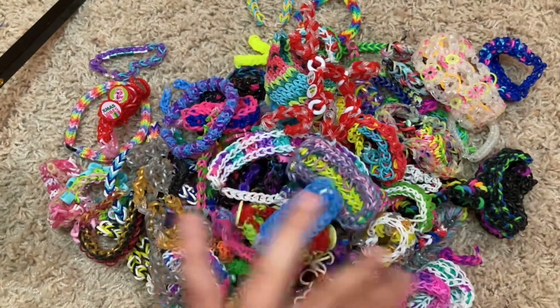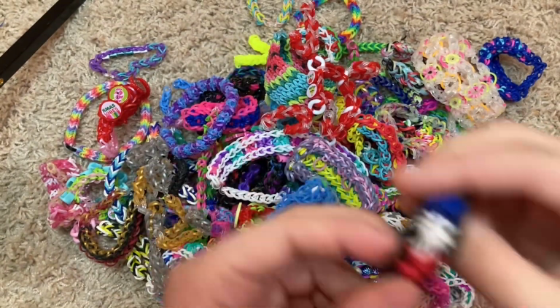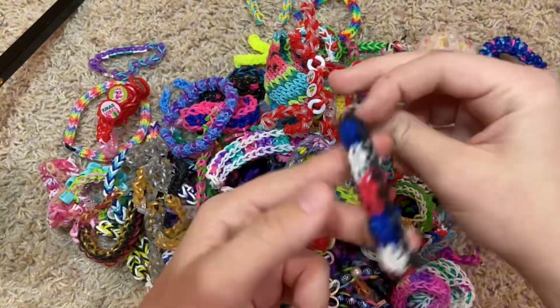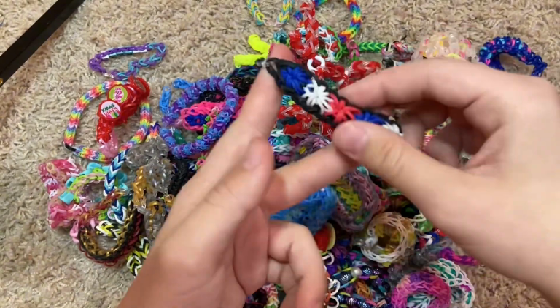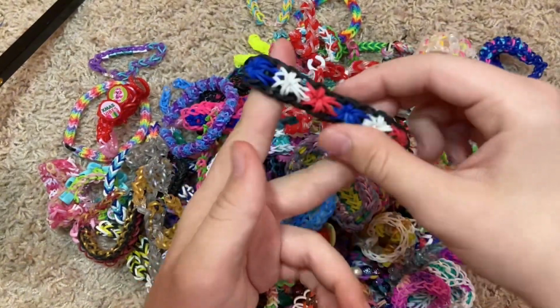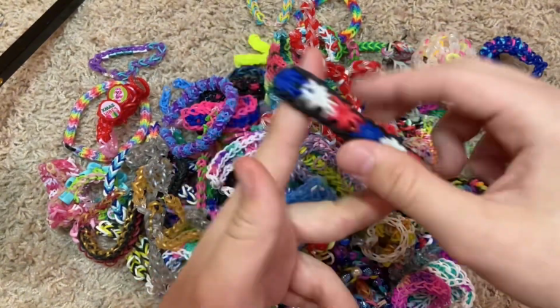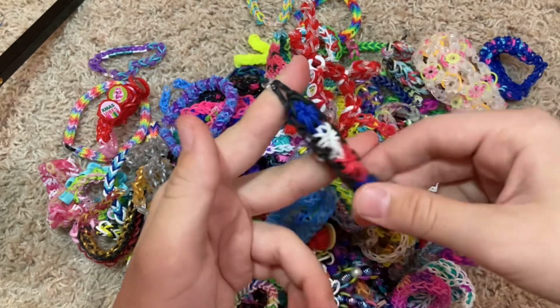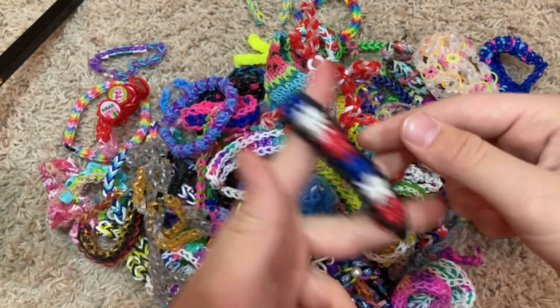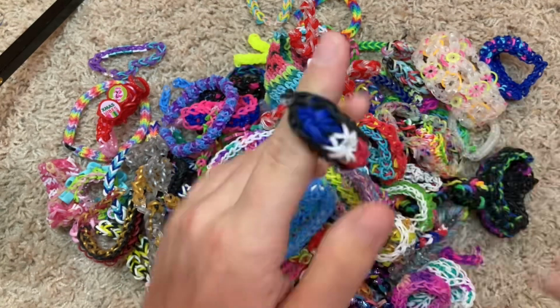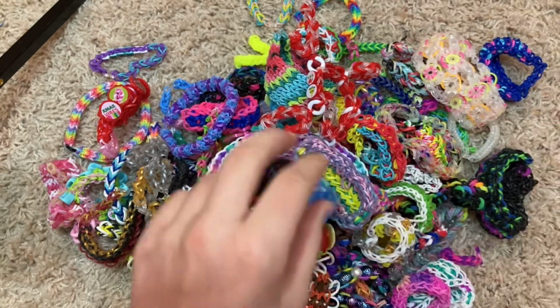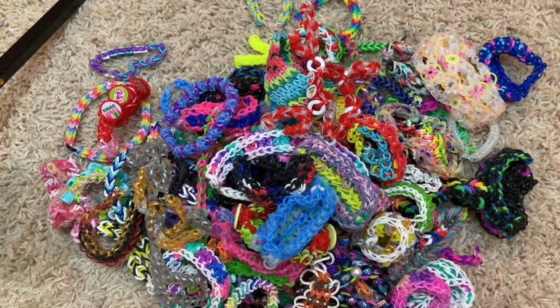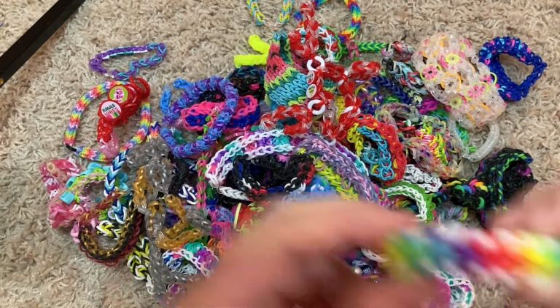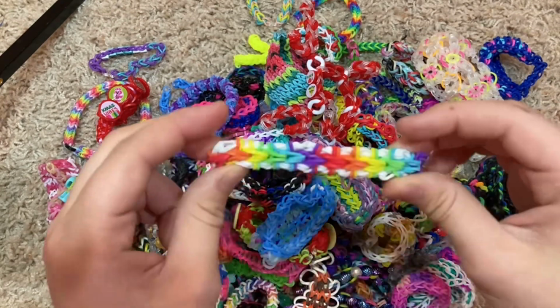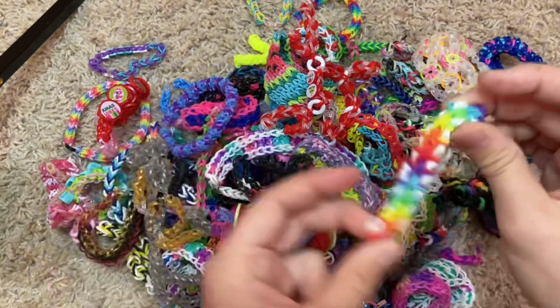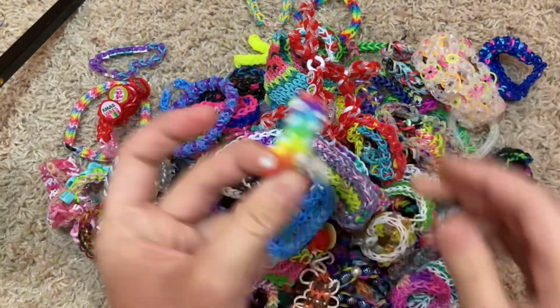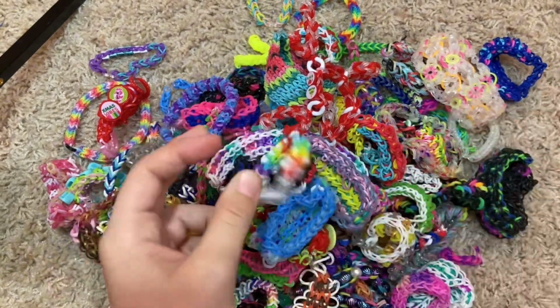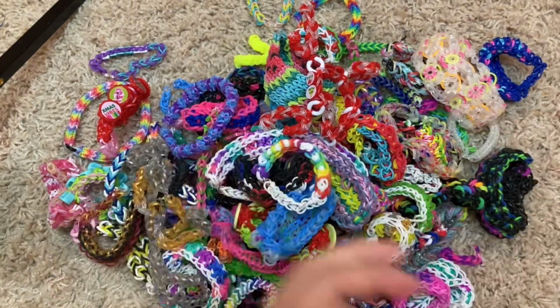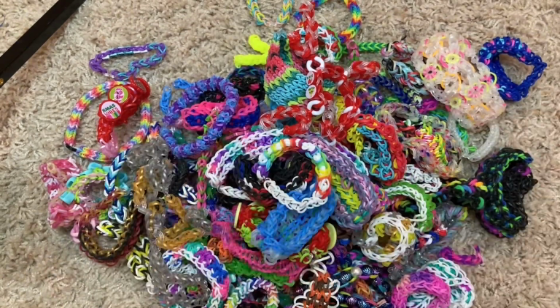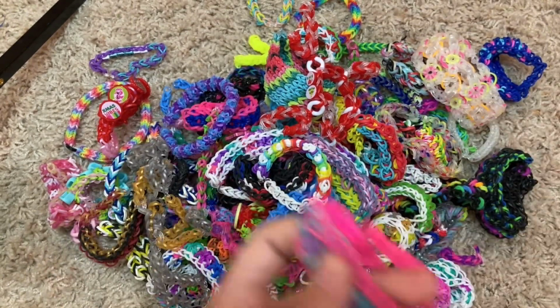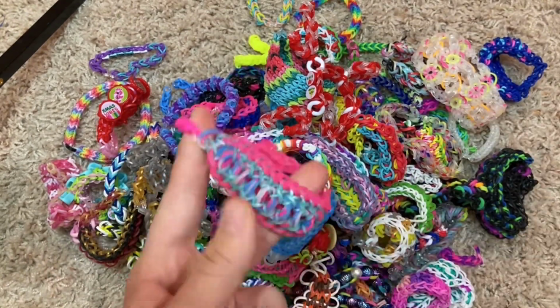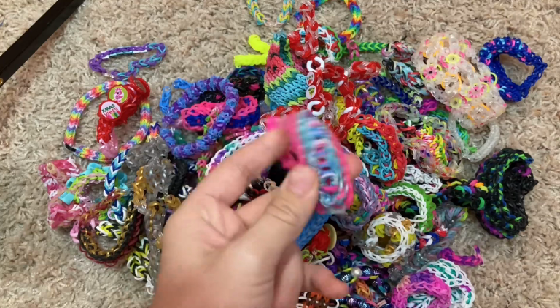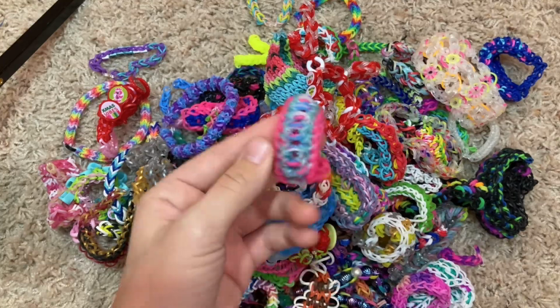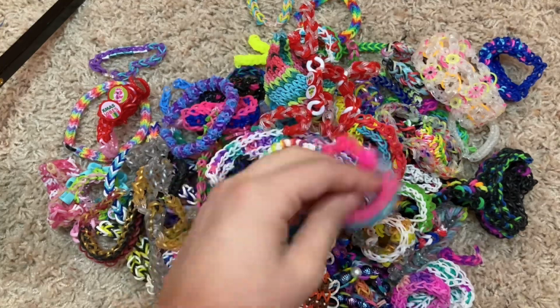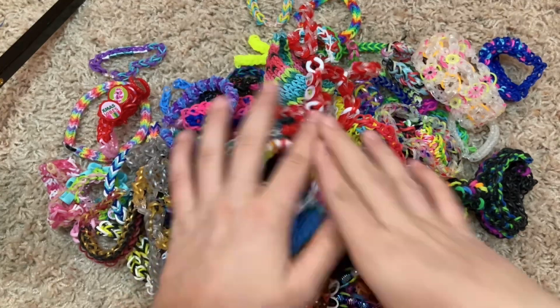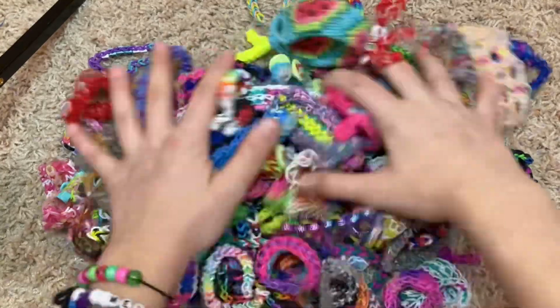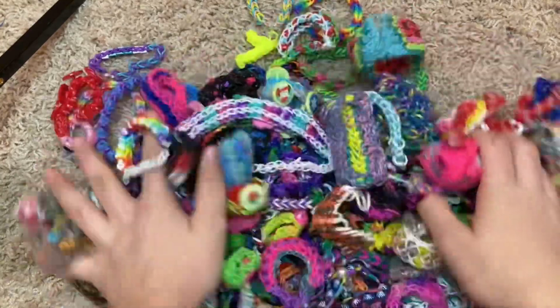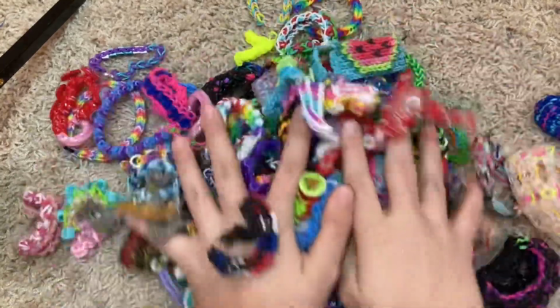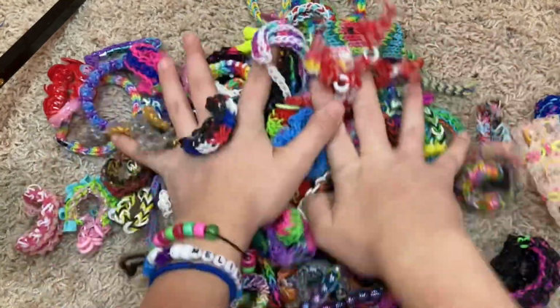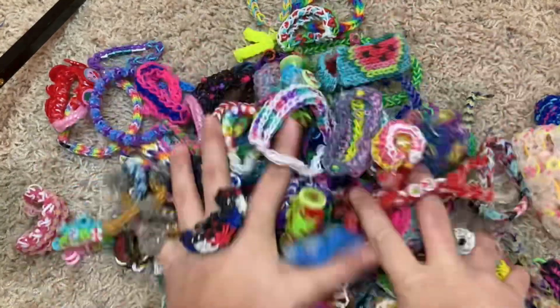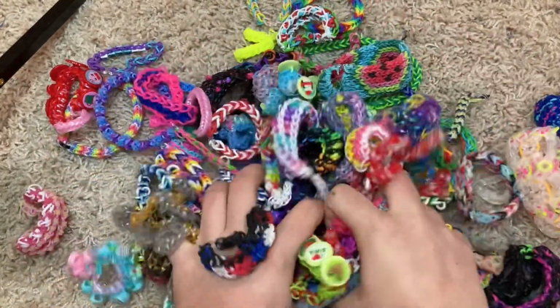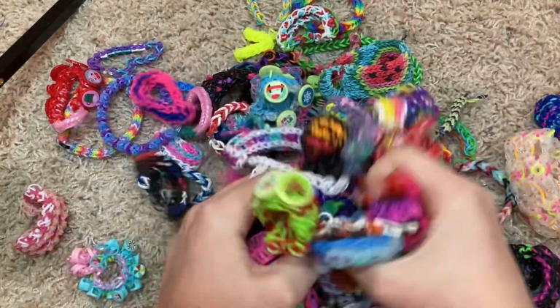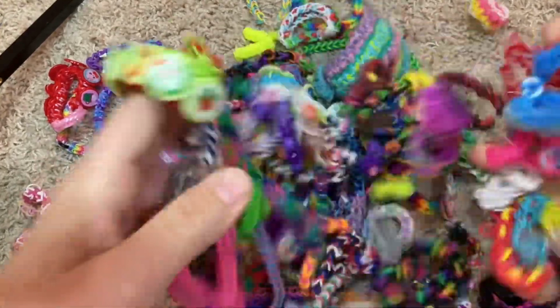We're almost done. This is like a 4th of July starburst bracelet, double origami bracelet, and another lacelet bracelet. And that is all of the bracelets and rings and chokers and all that.